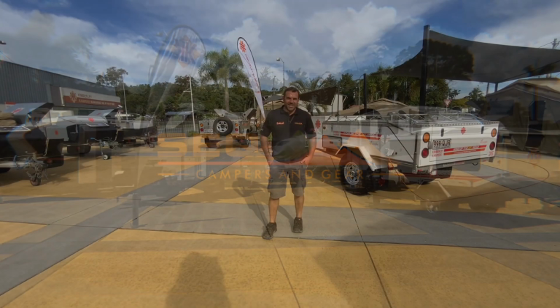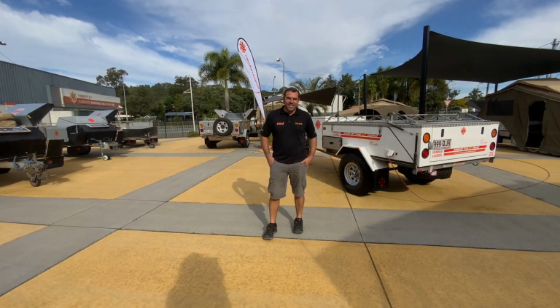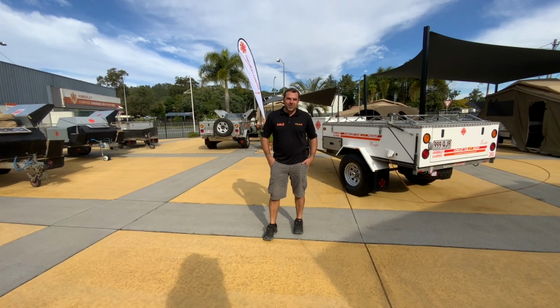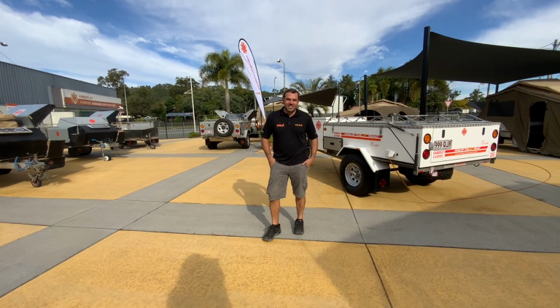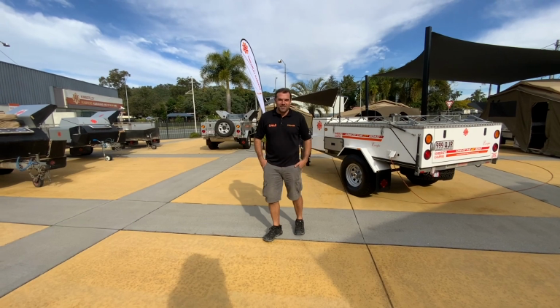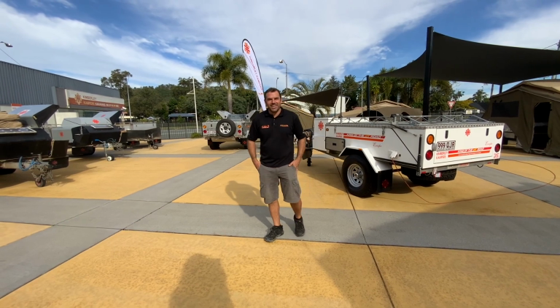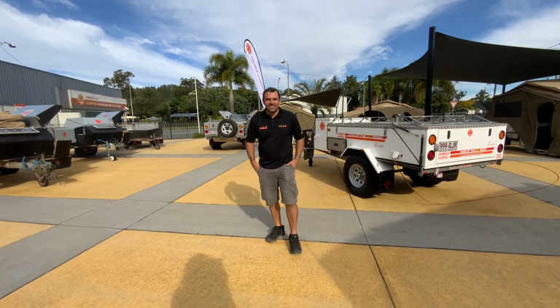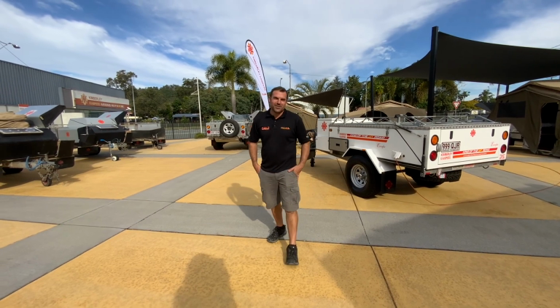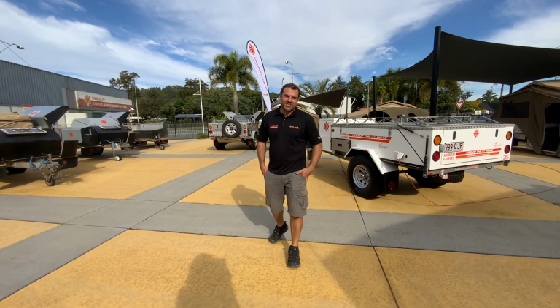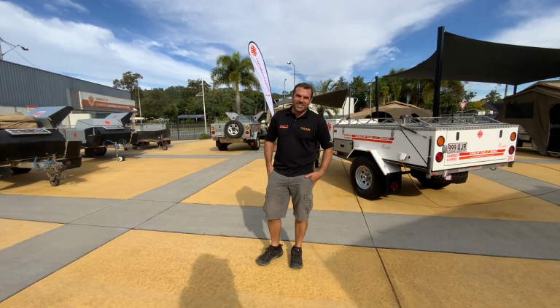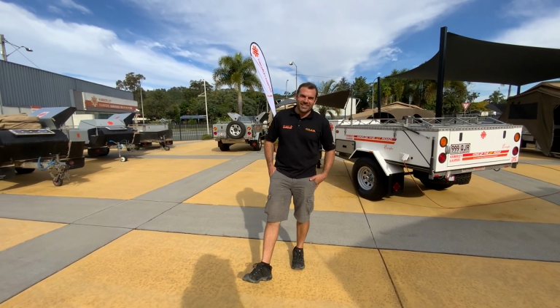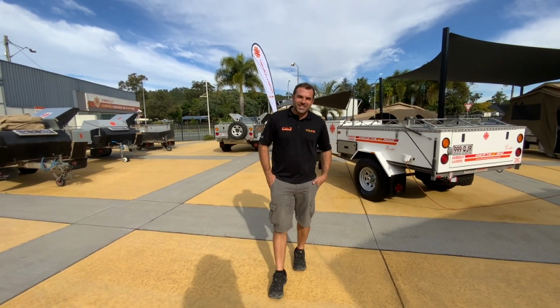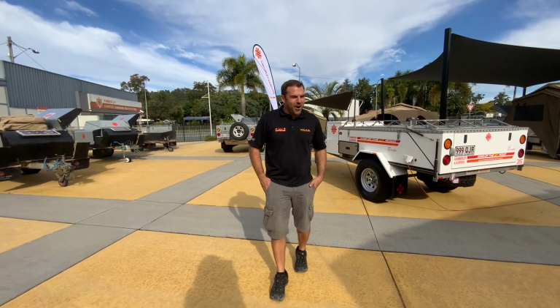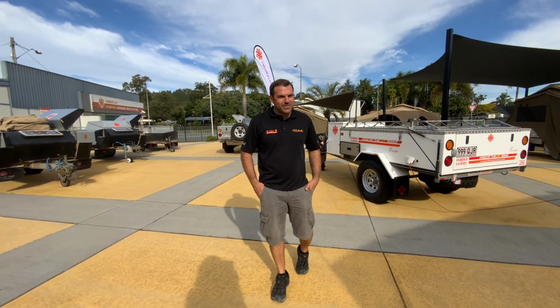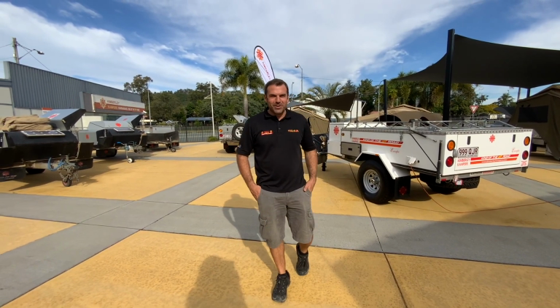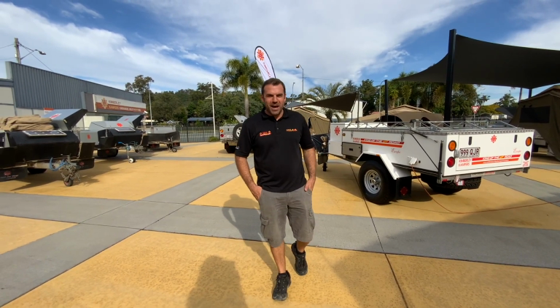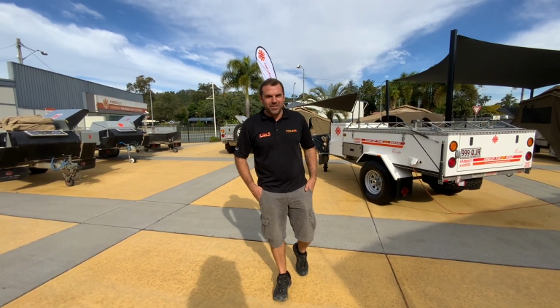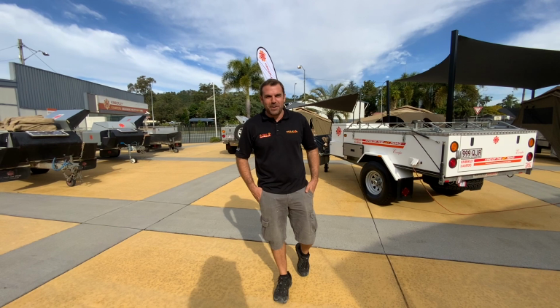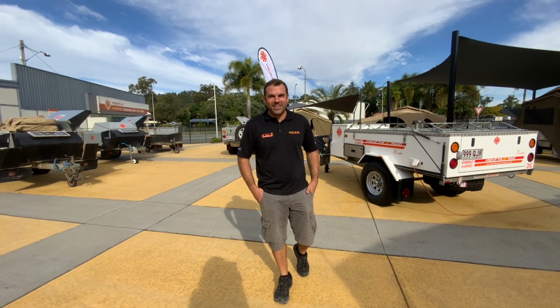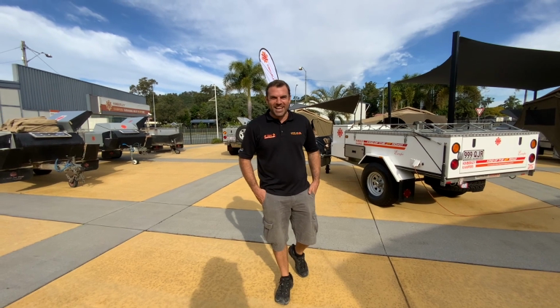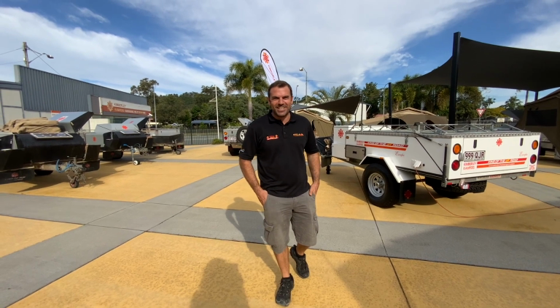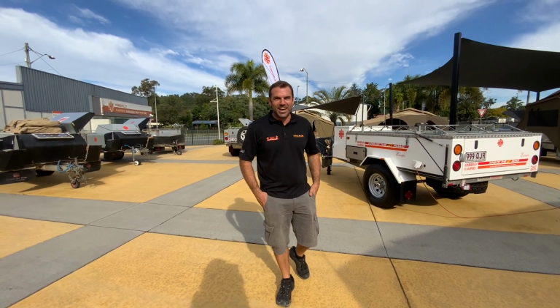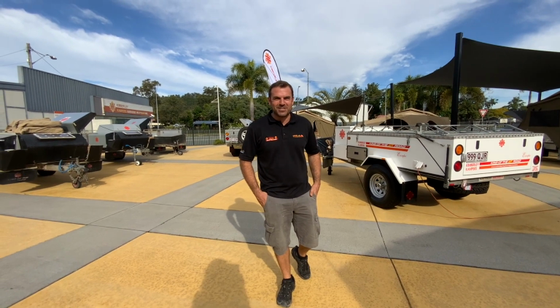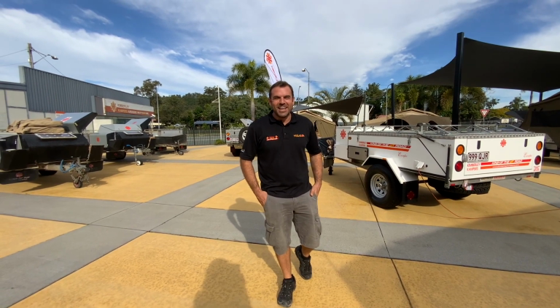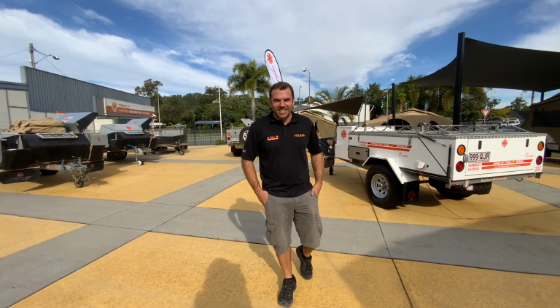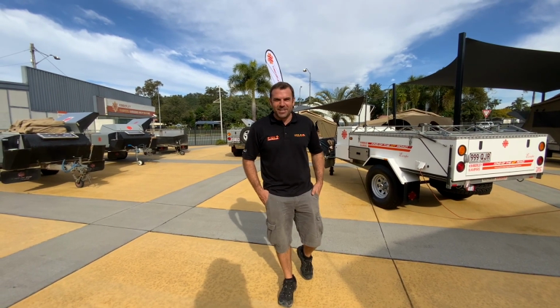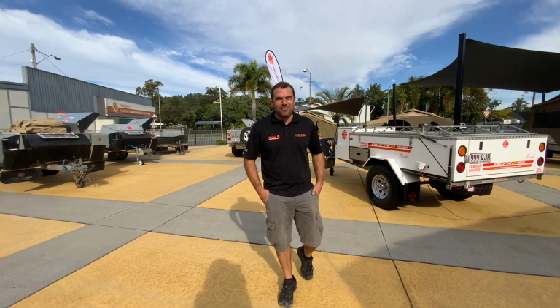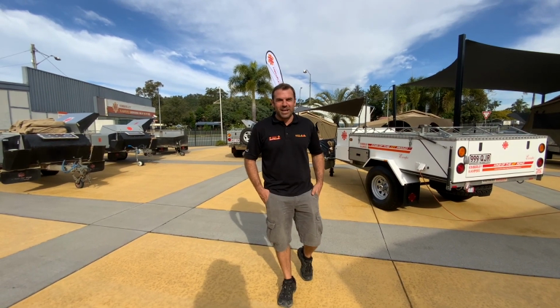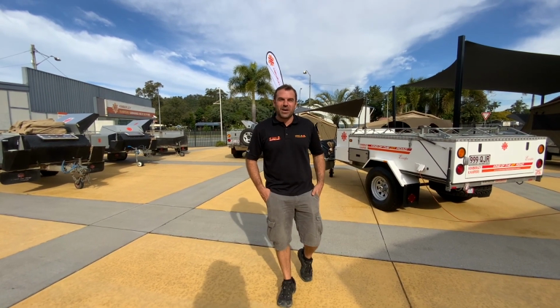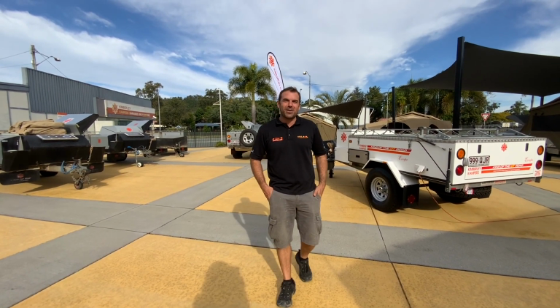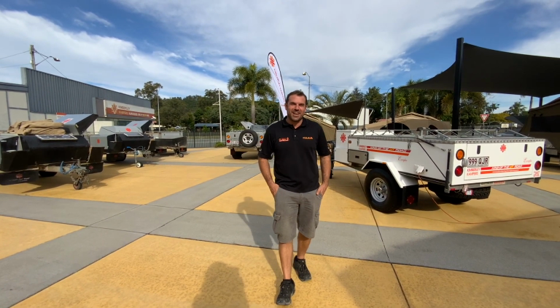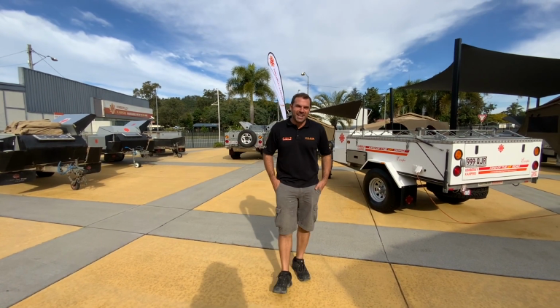G'day folks. Camping is never a straight line, so we're always following the path. The path here at SEQ Campers is the Kimberley Camper Range we have on consignment now.